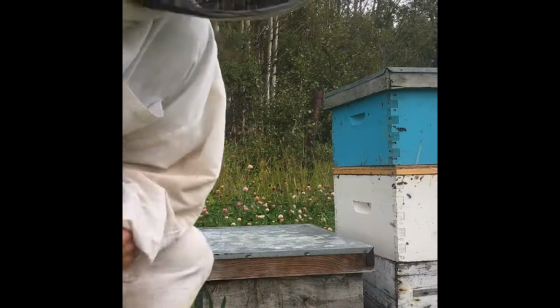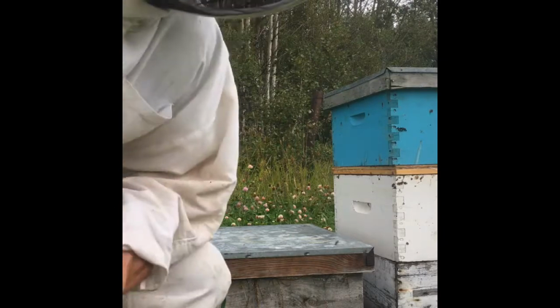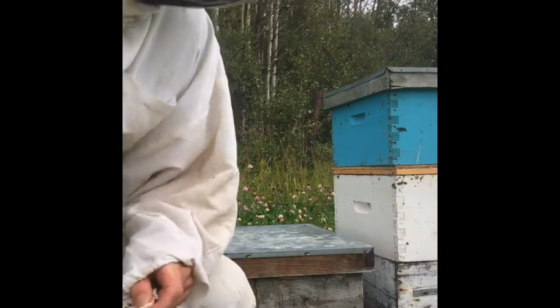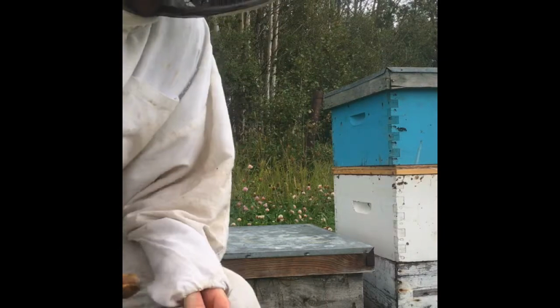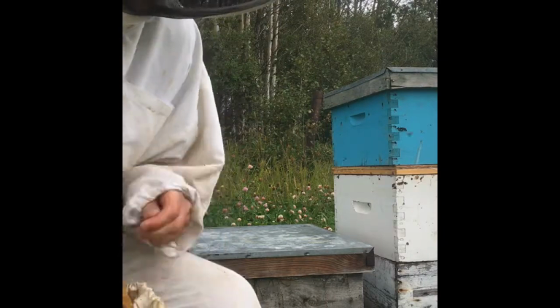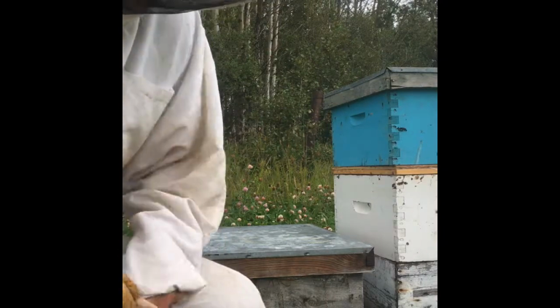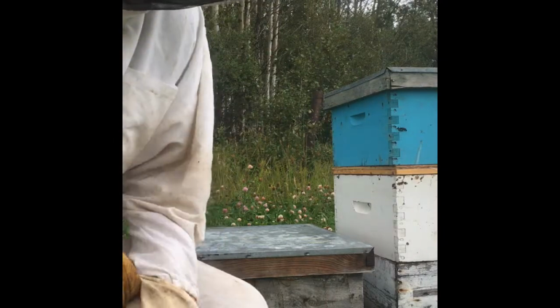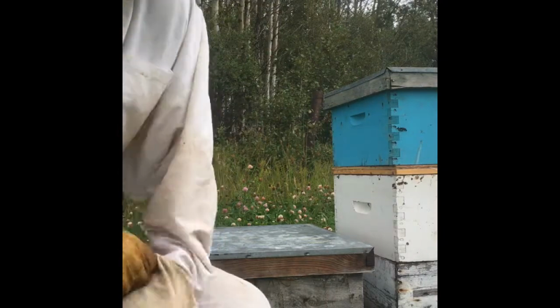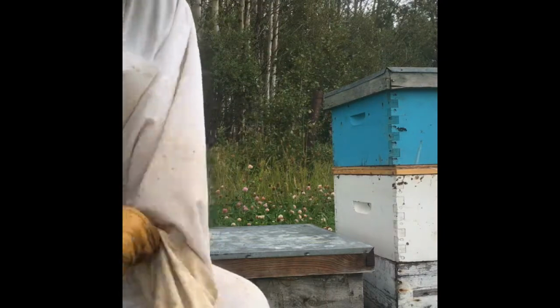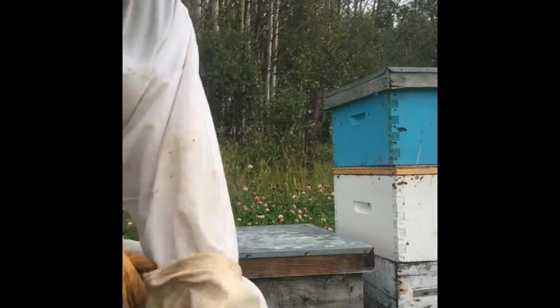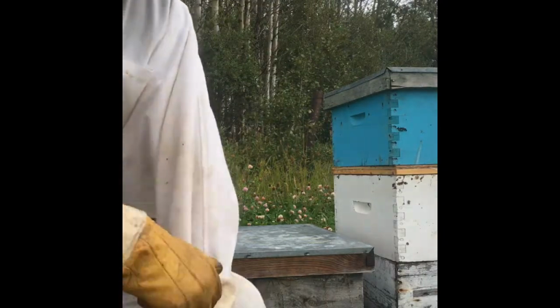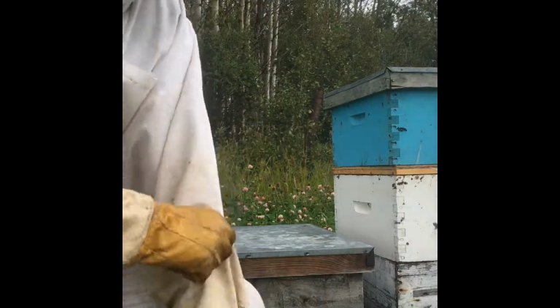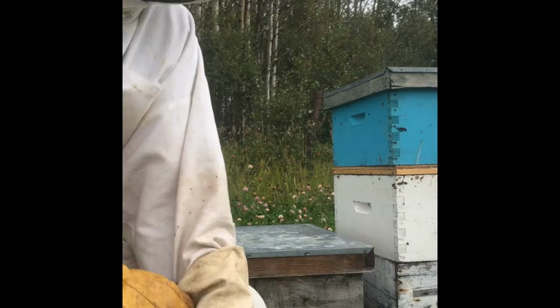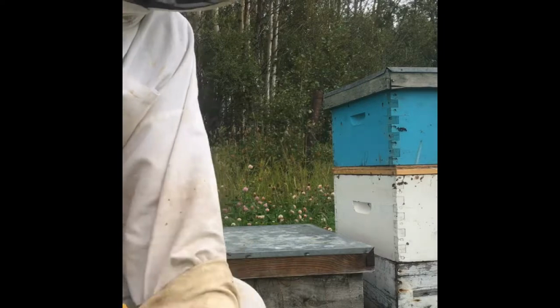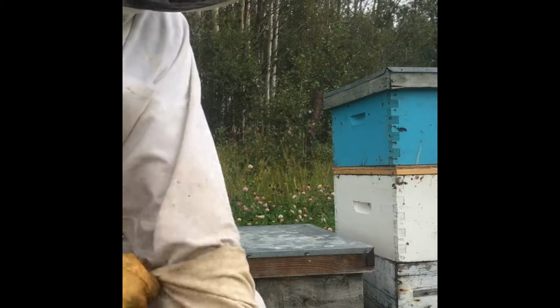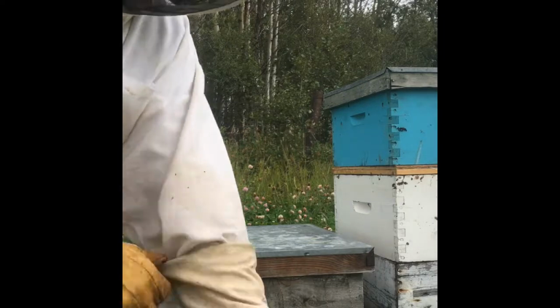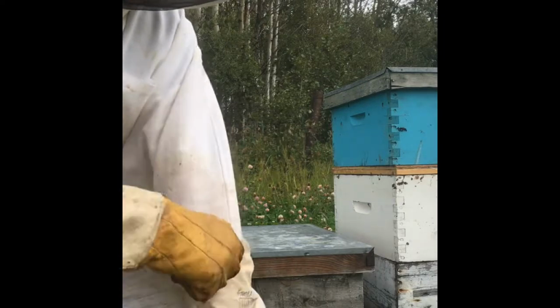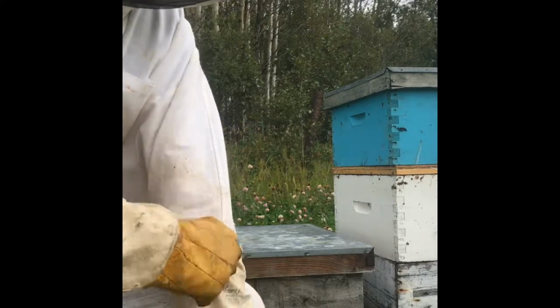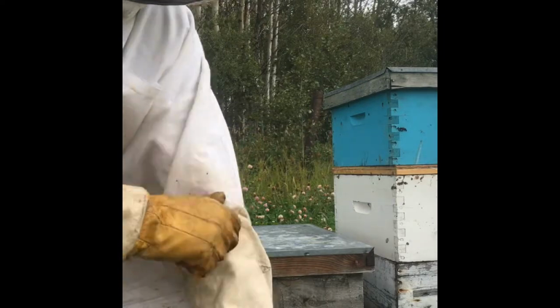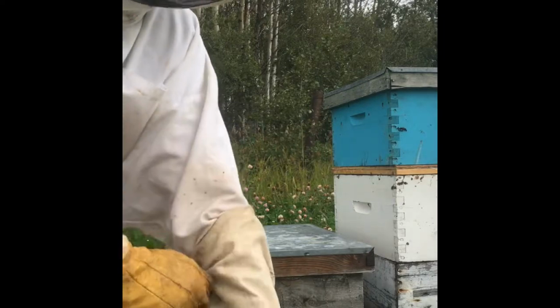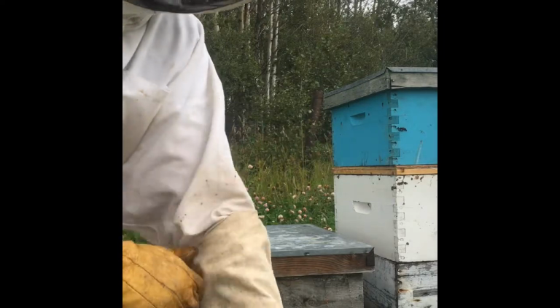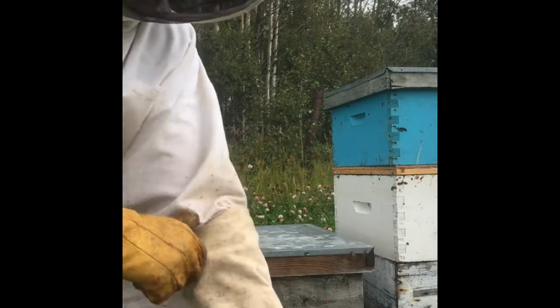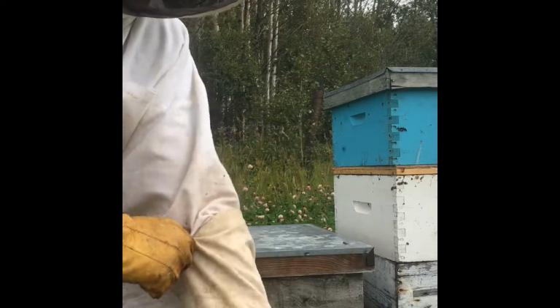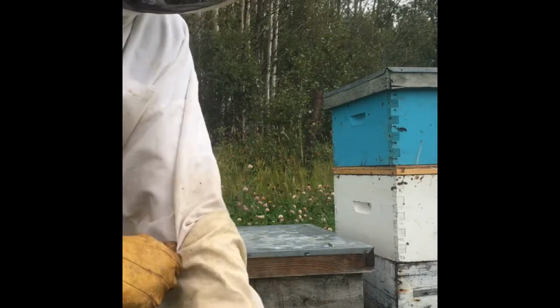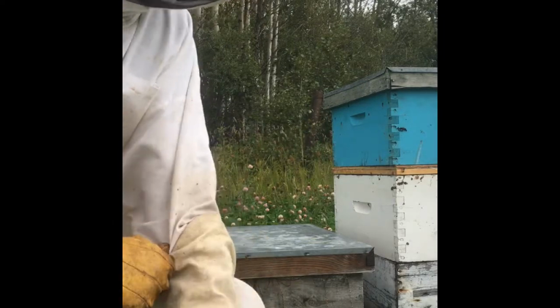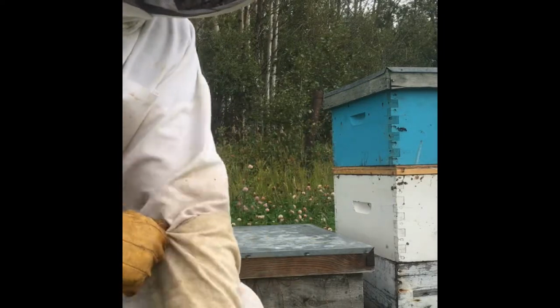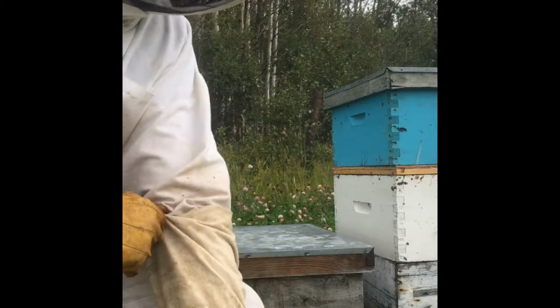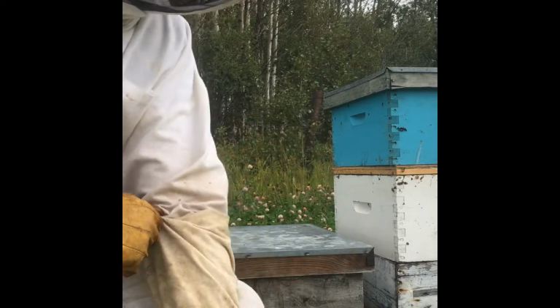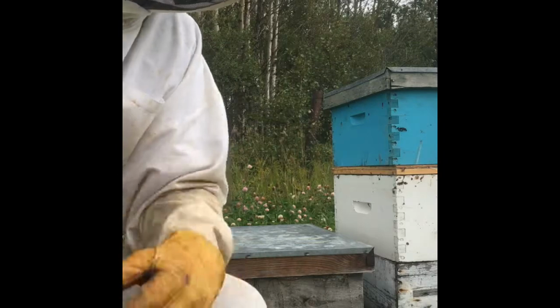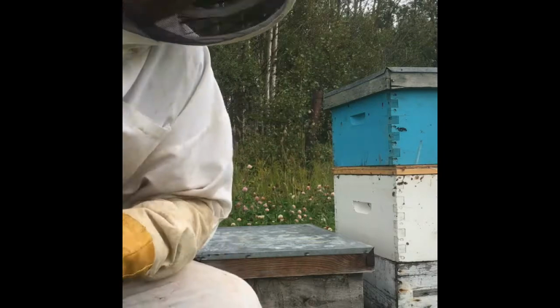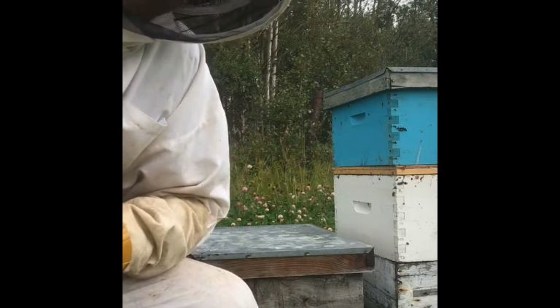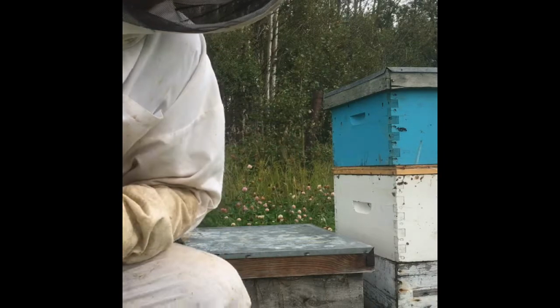It's August 30th. I'm top feeding here, so I'll show you what I'm doing. Adding some pollen patties and some mite strips for mite treatment — Varroa mite treatment.